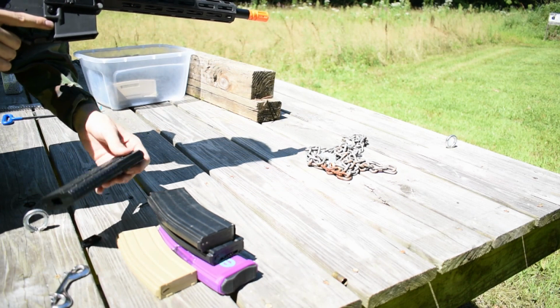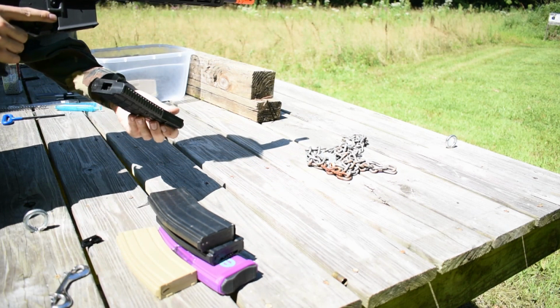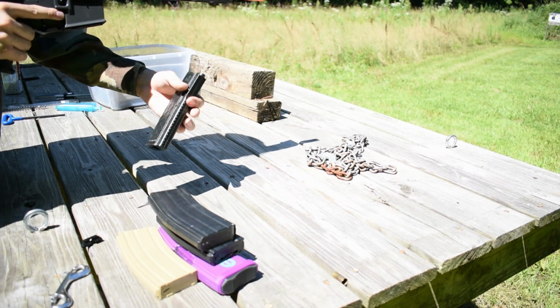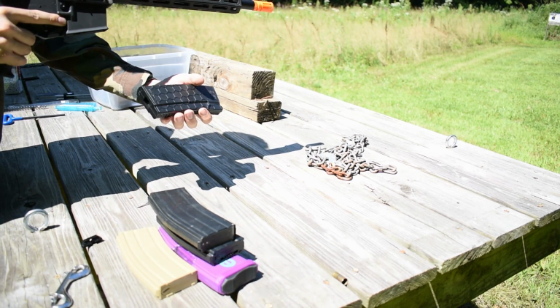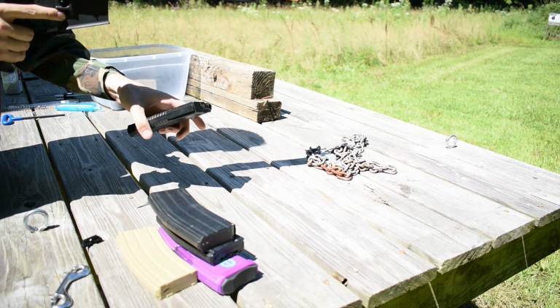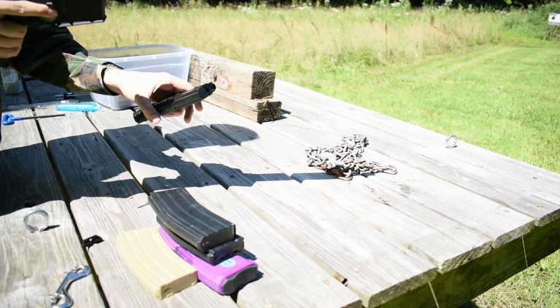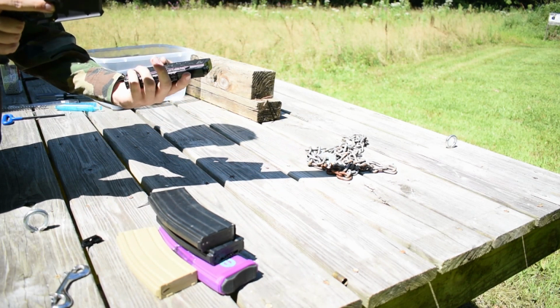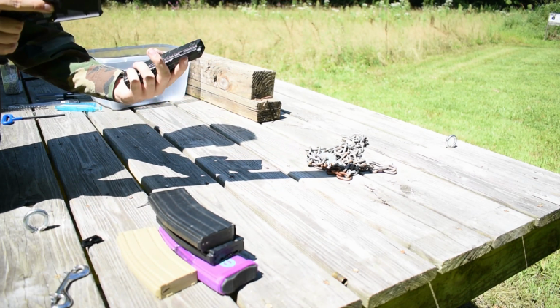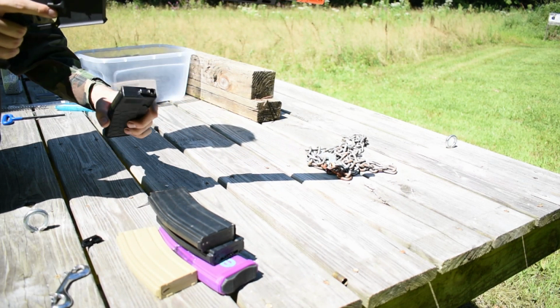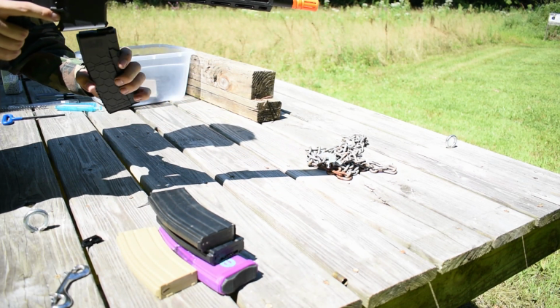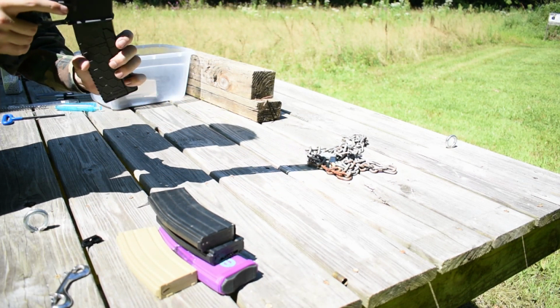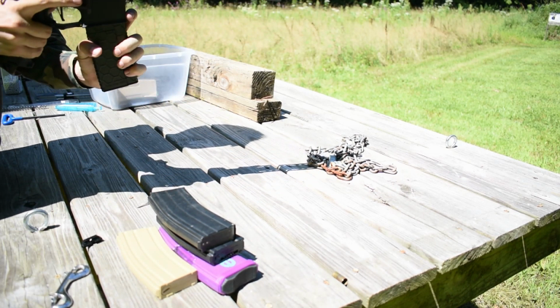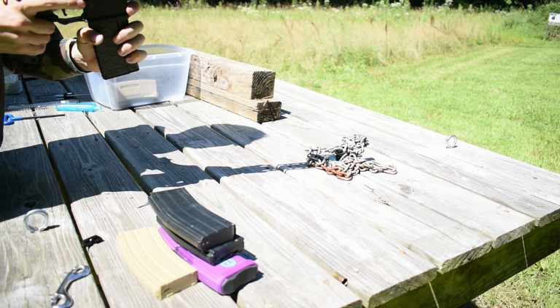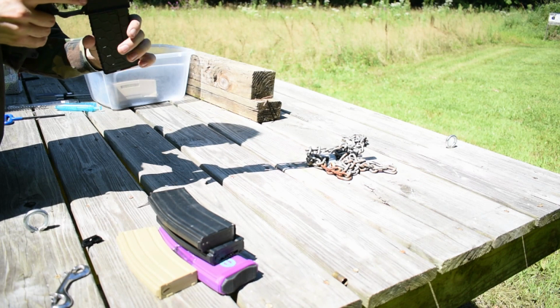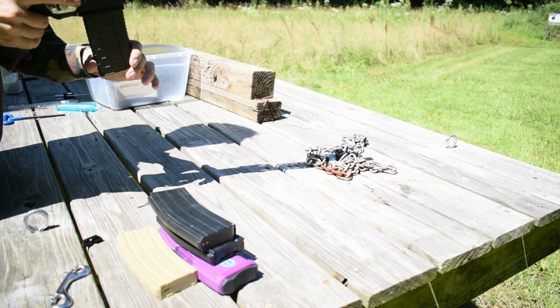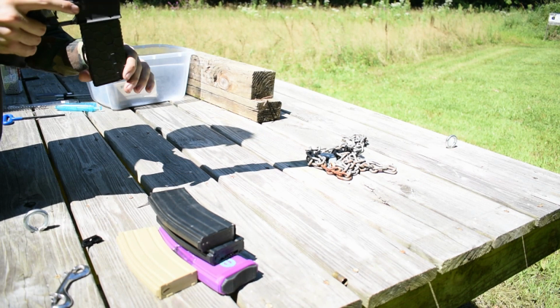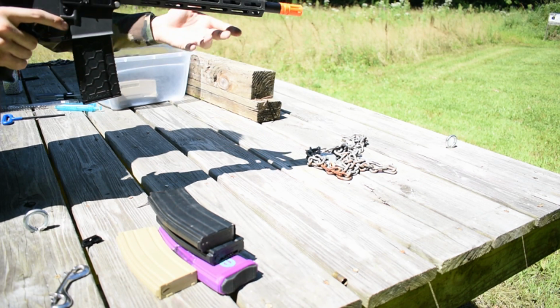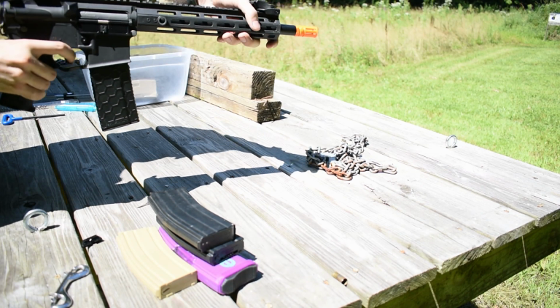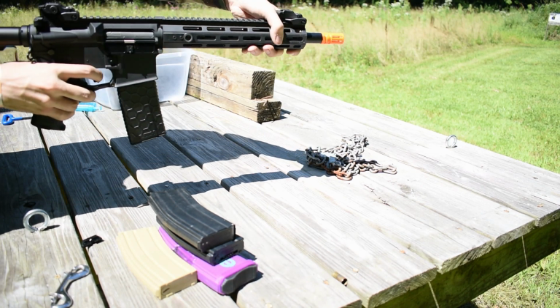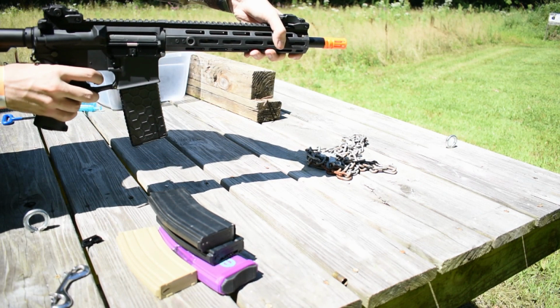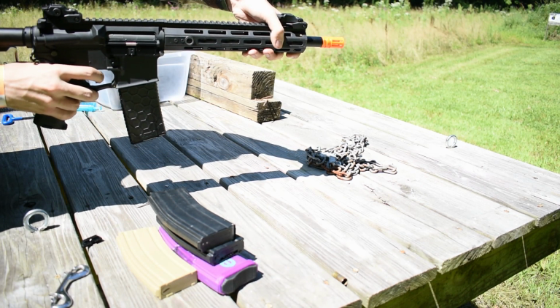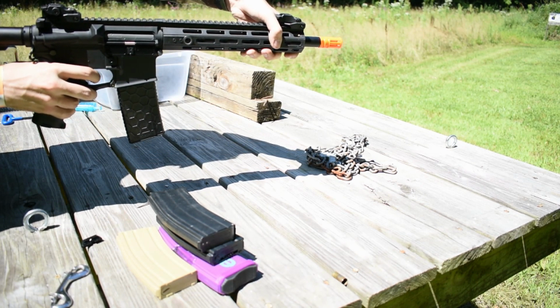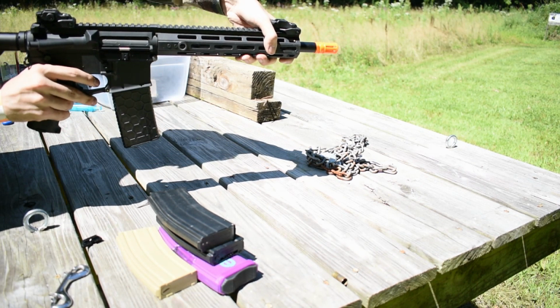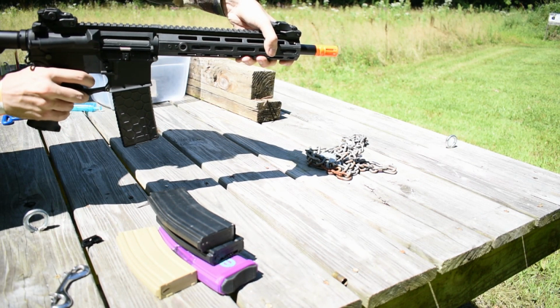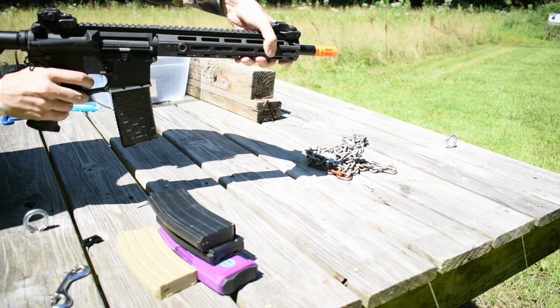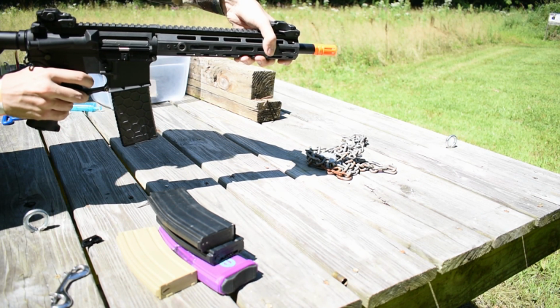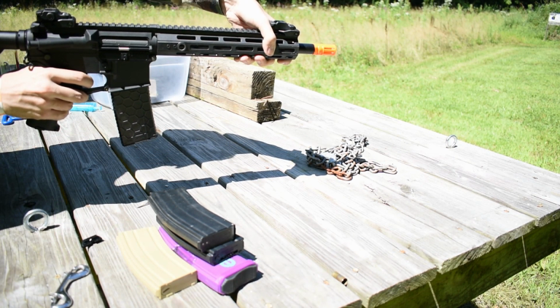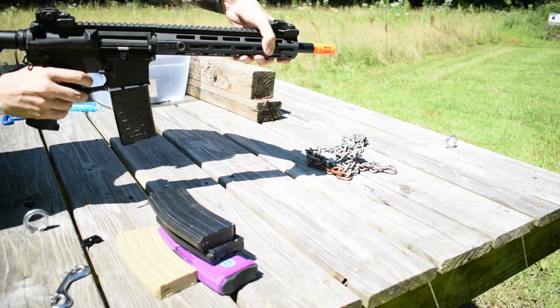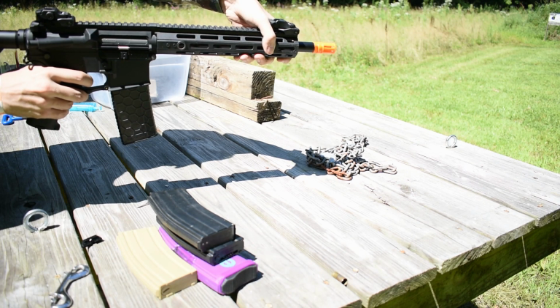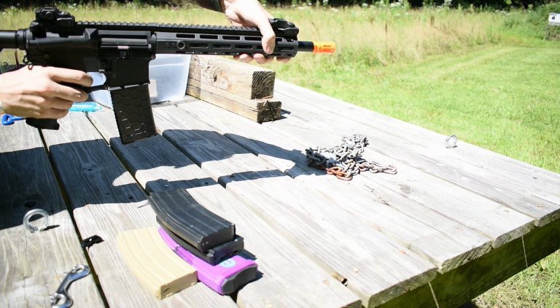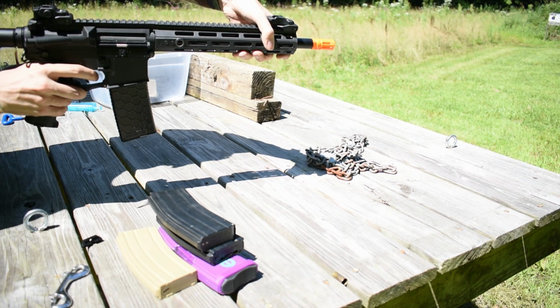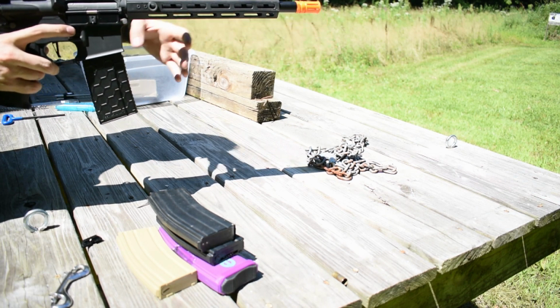Hex mag — that's about all there is to say about it. Locks in, no wiggle. Perfect.